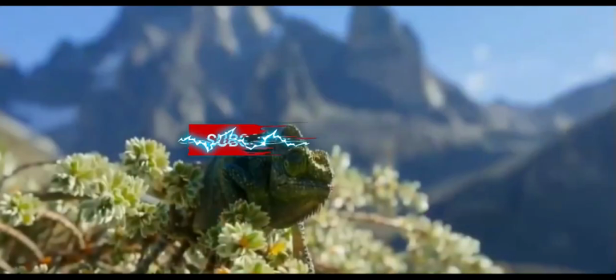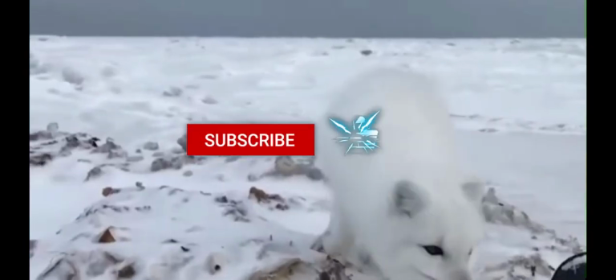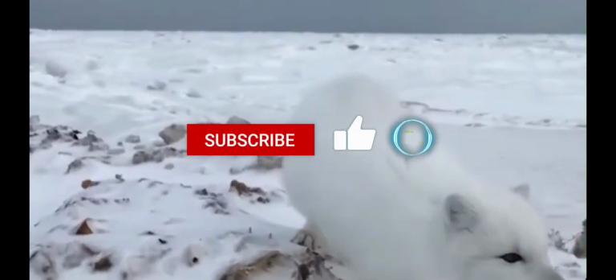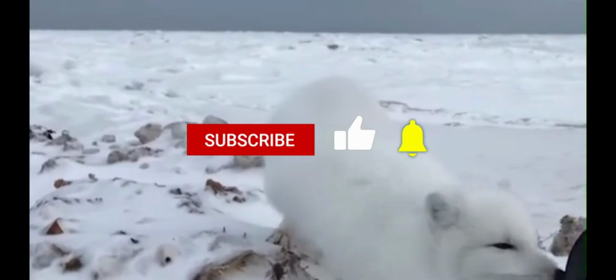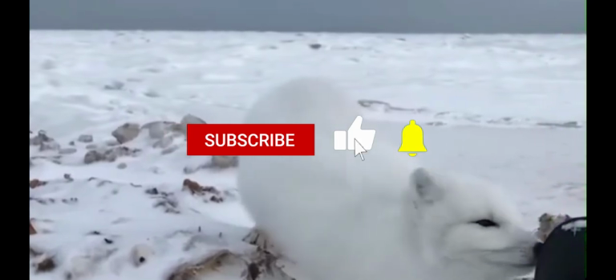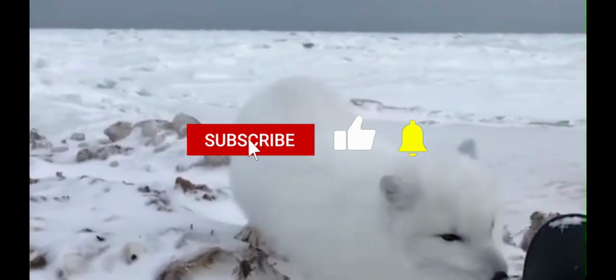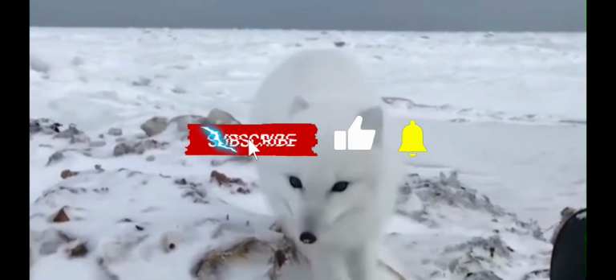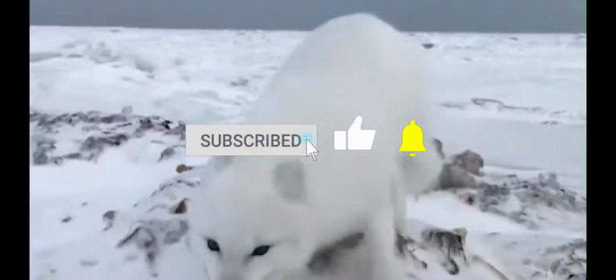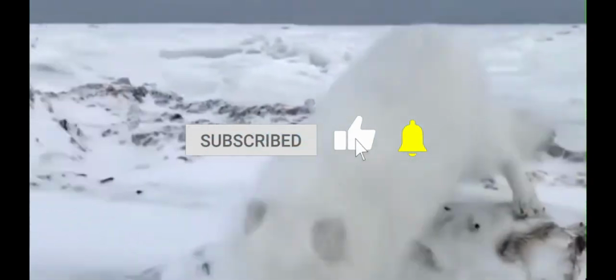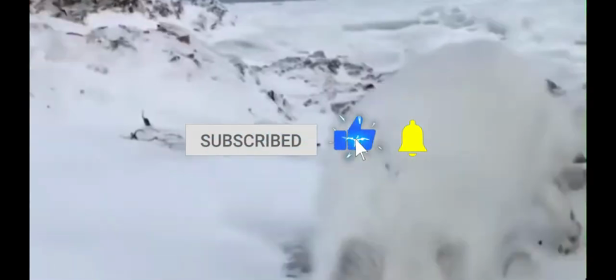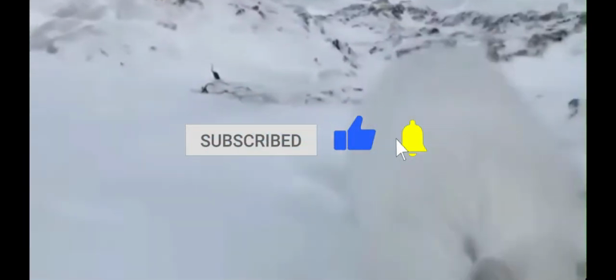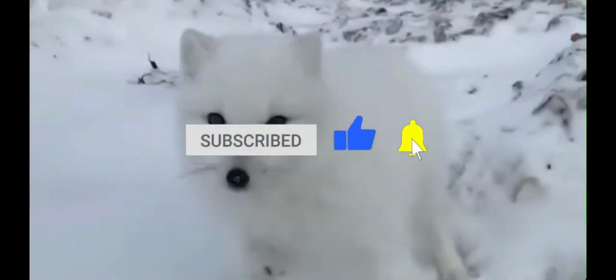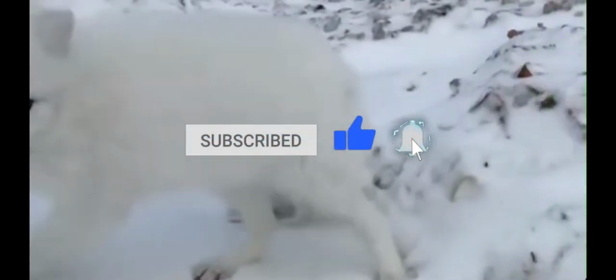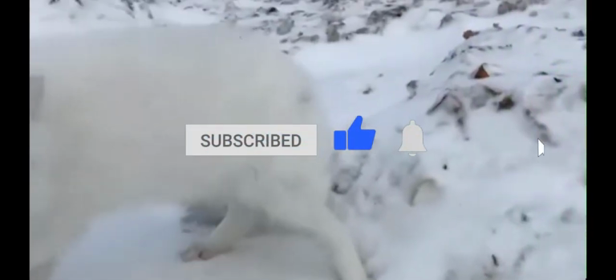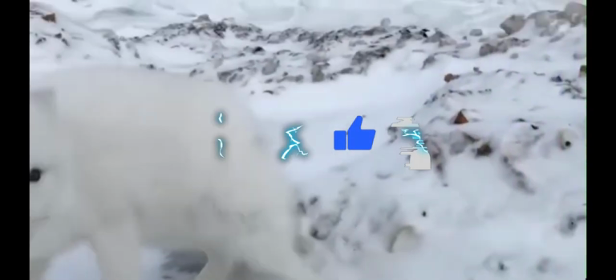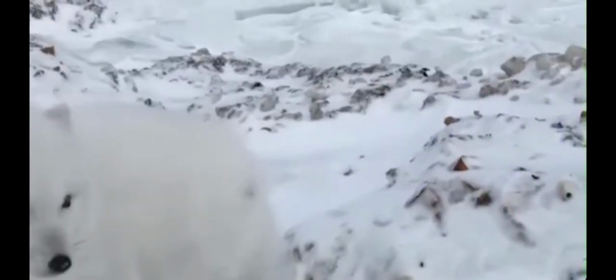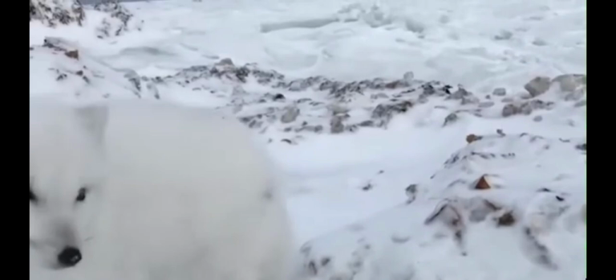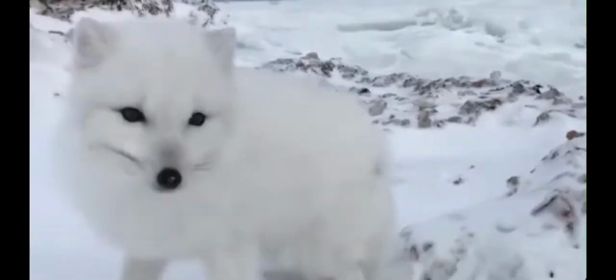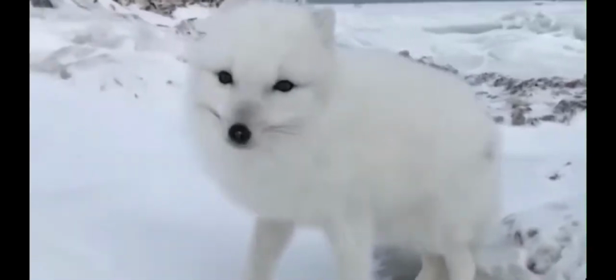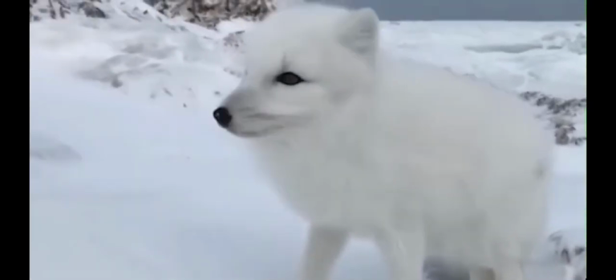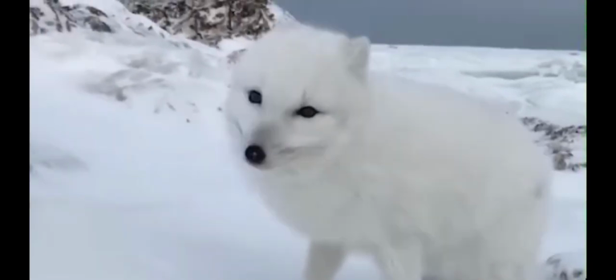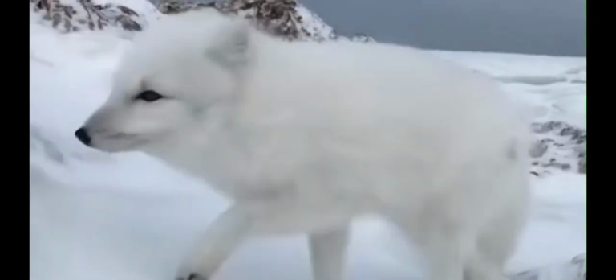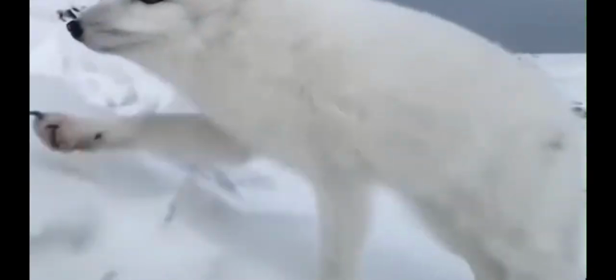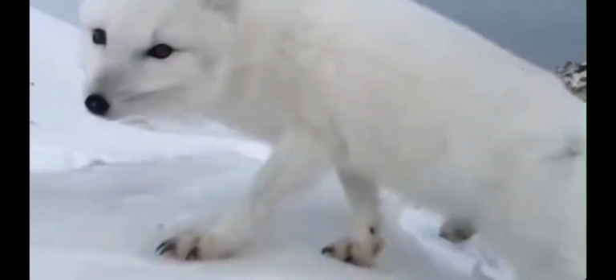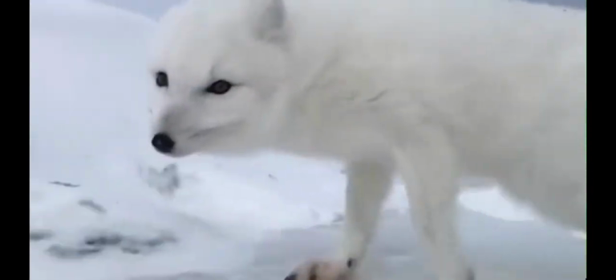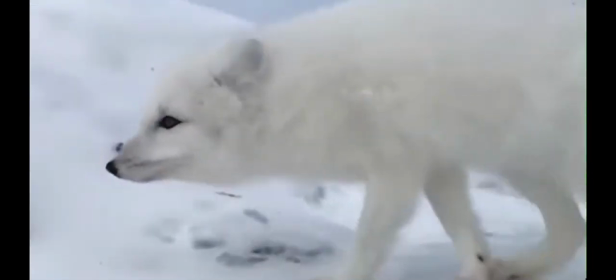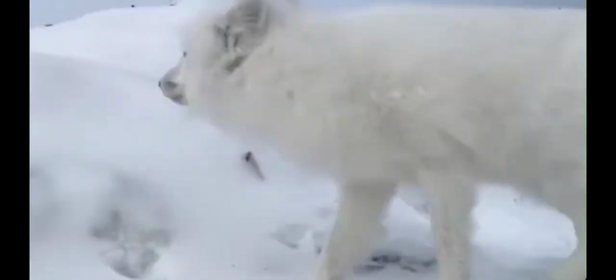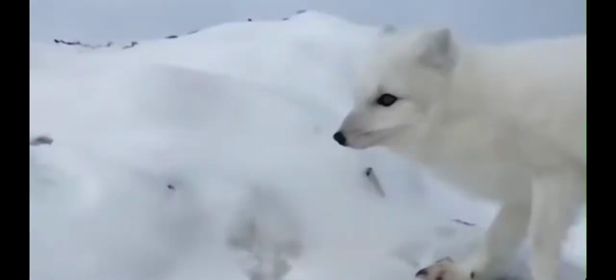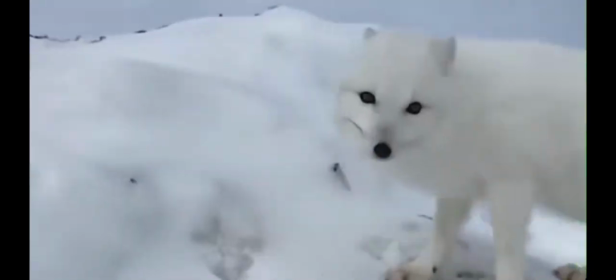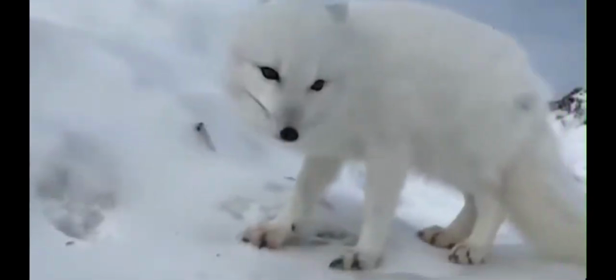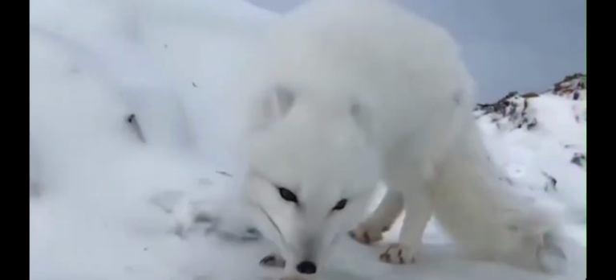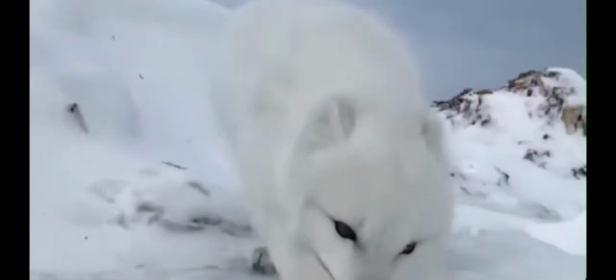The arctic fox is a snow expert. With its fluffy white fur in winter and brown coat in summer, it stays hidden from predators while hunting for tasty treats like lemmings. Talk about a fashion-forward fox.